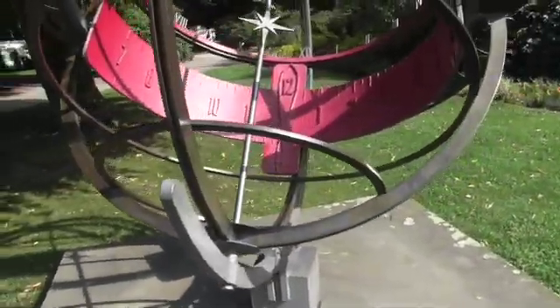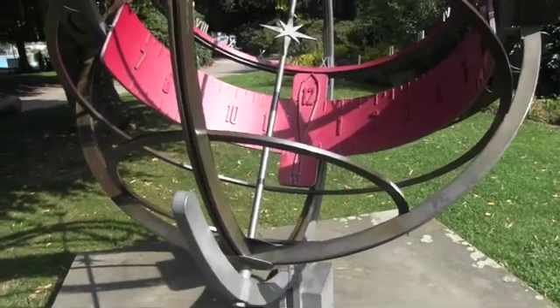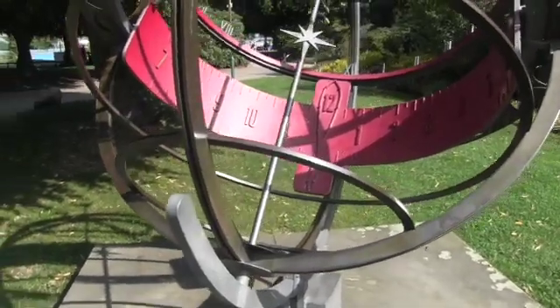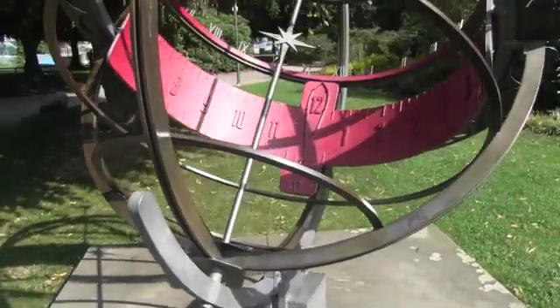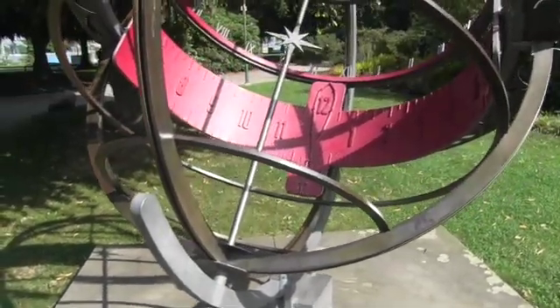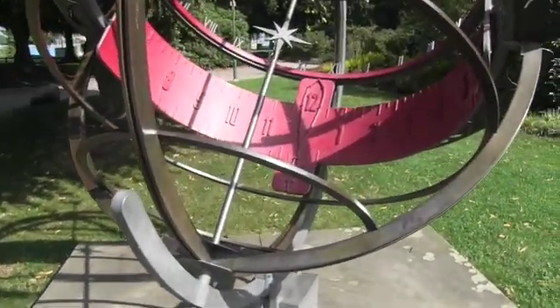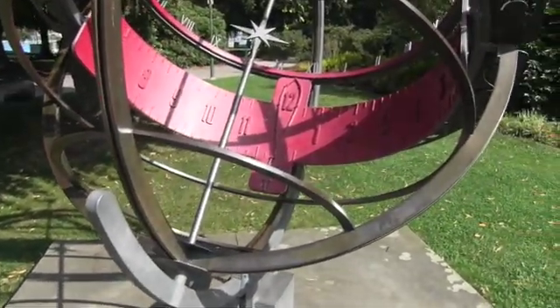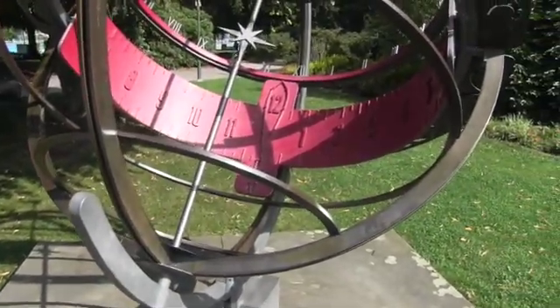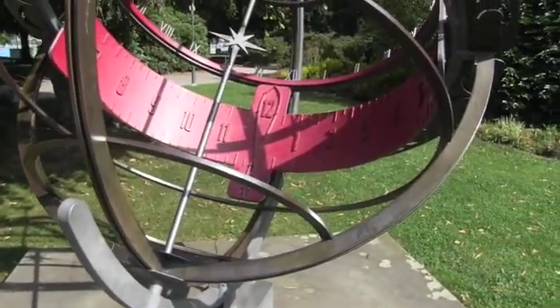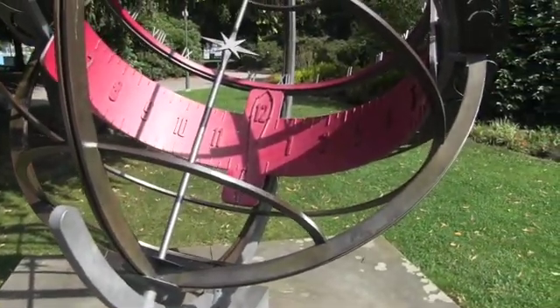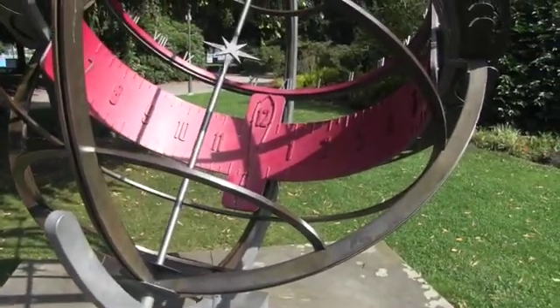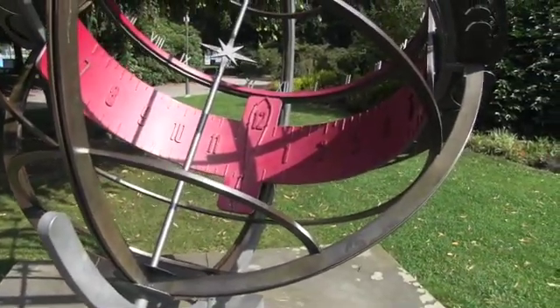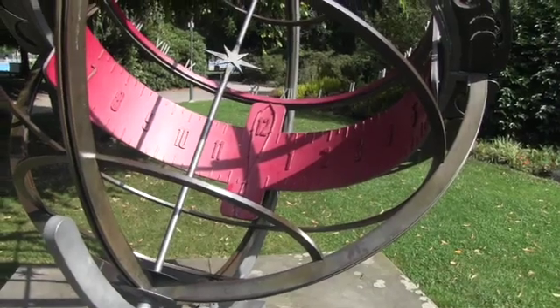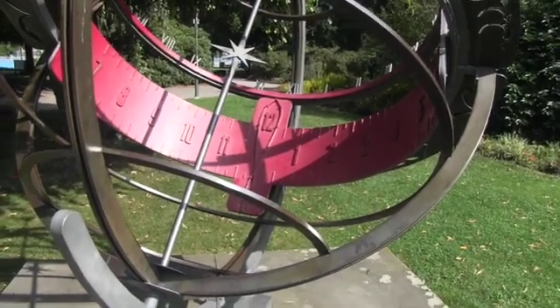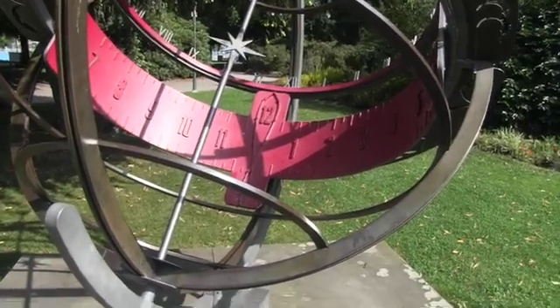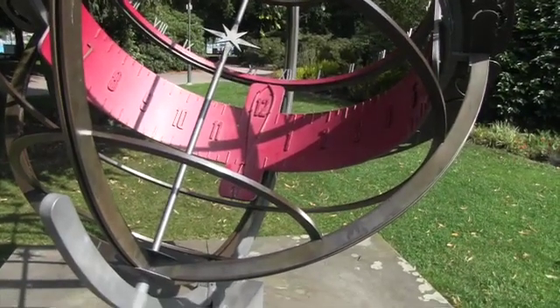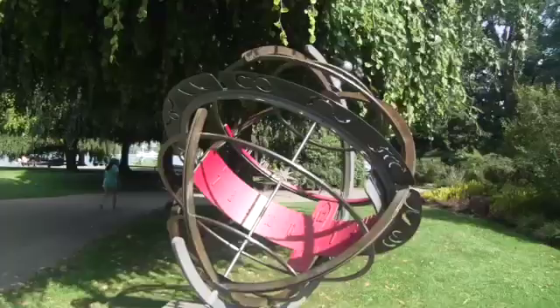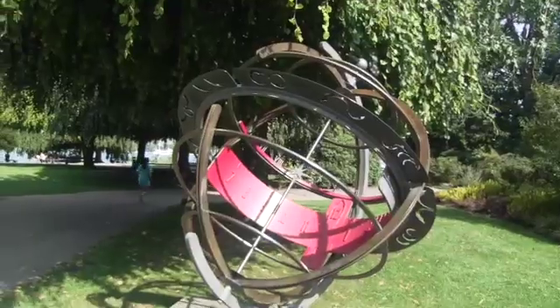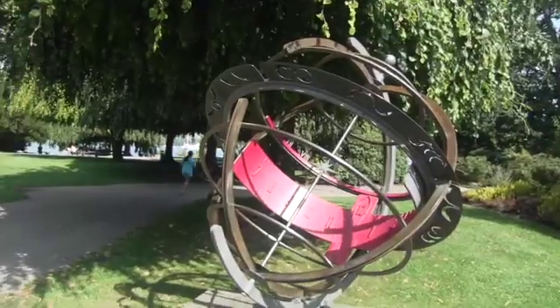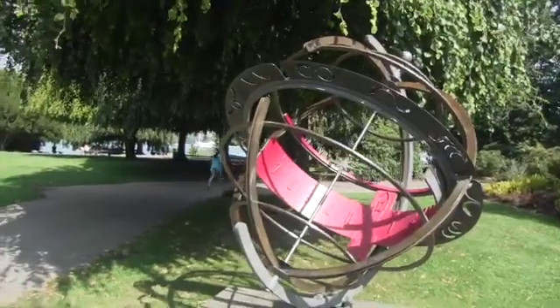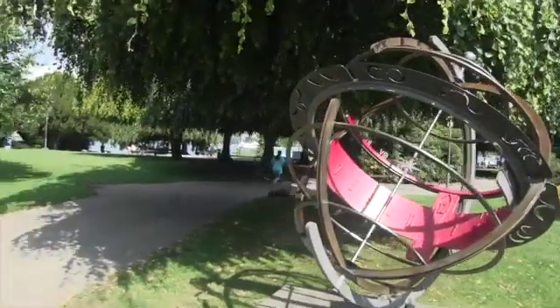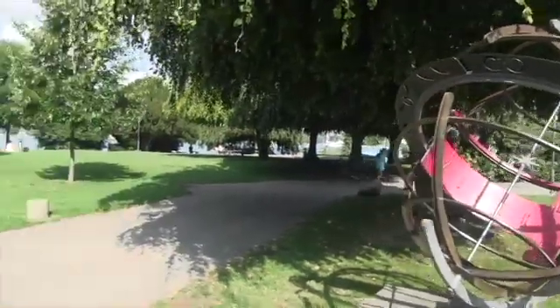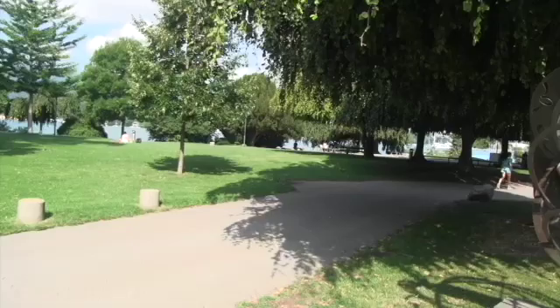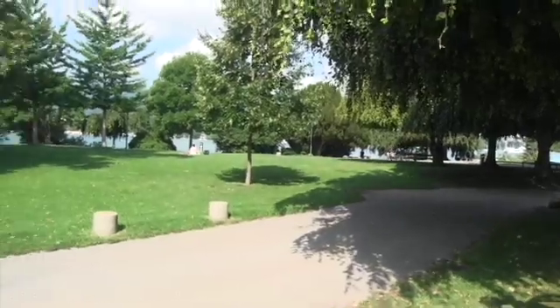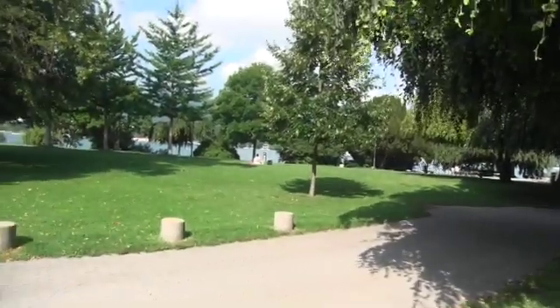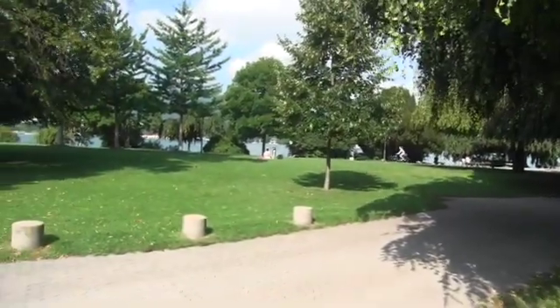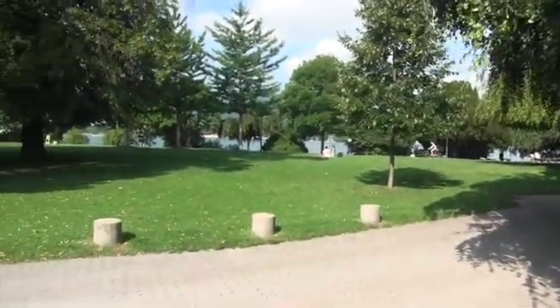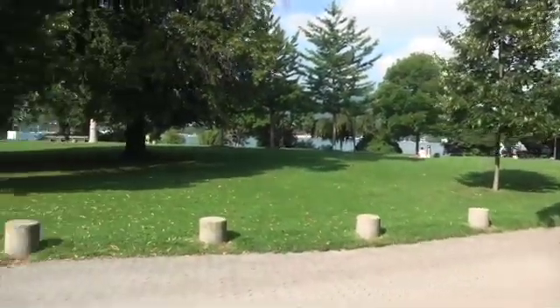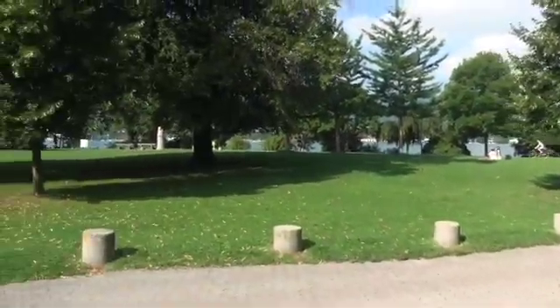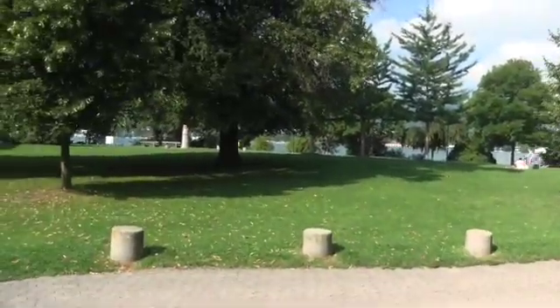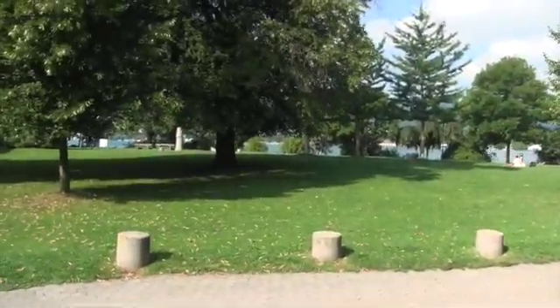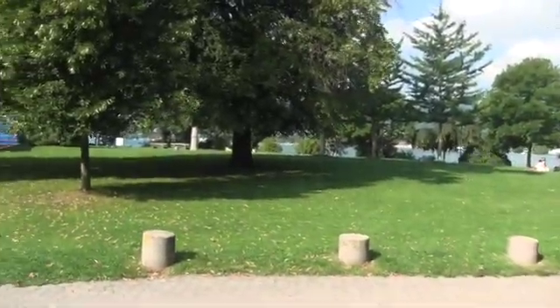I would seem to suggest that it's 12. This is set in a nice little park area, right at what looks like a bend in the shoreline.